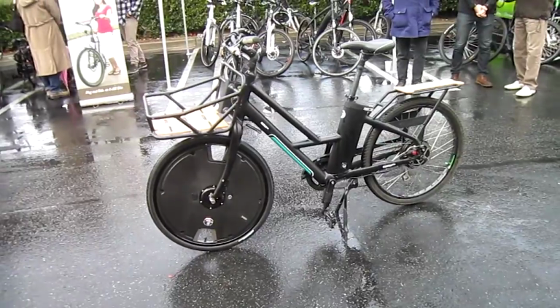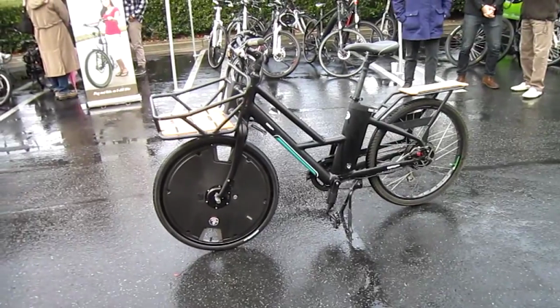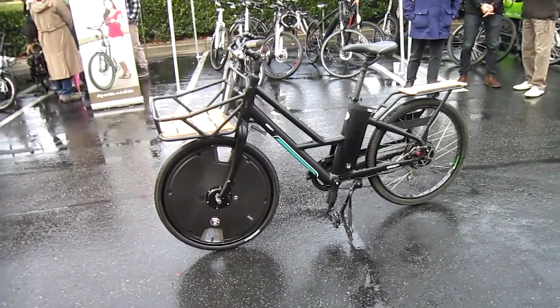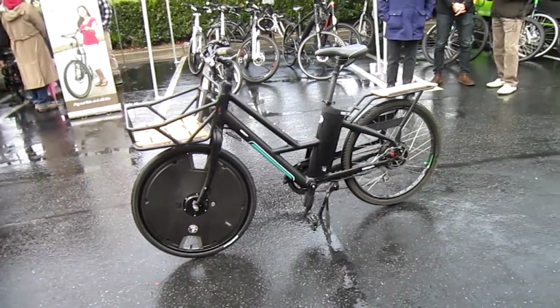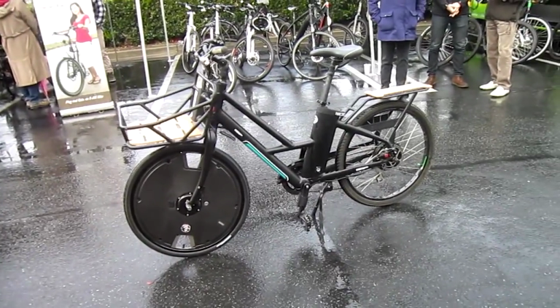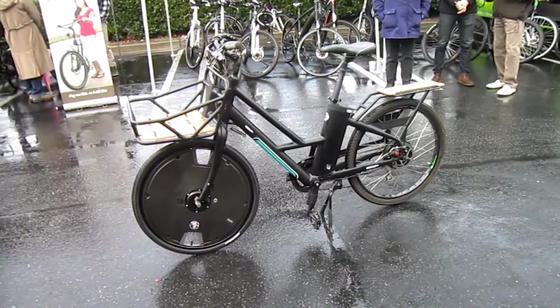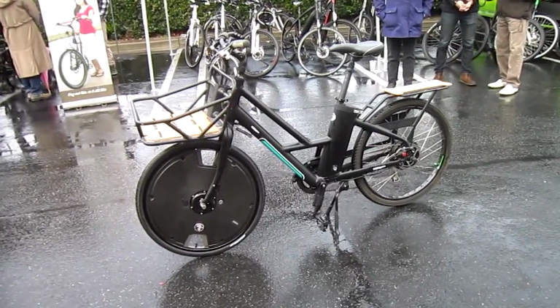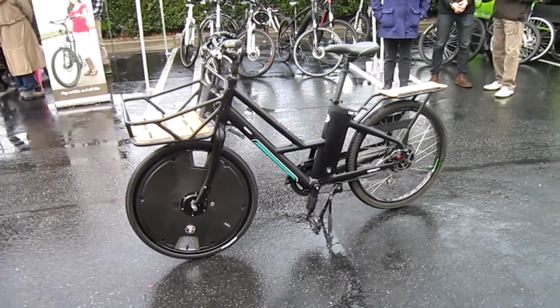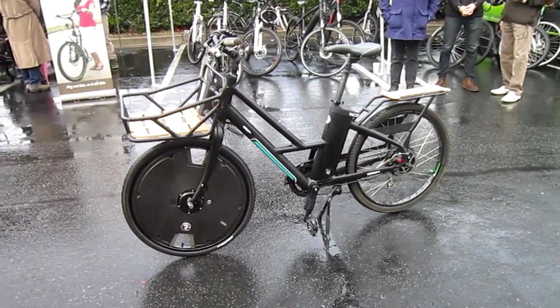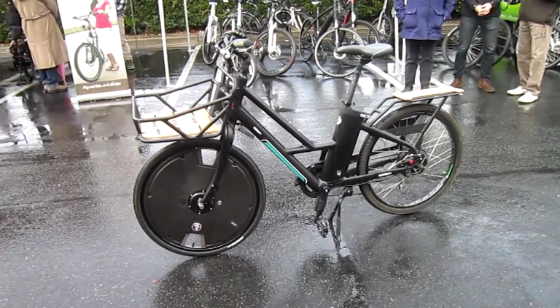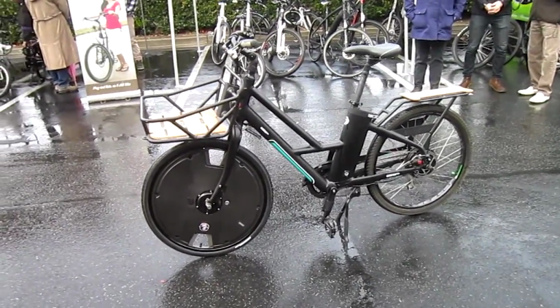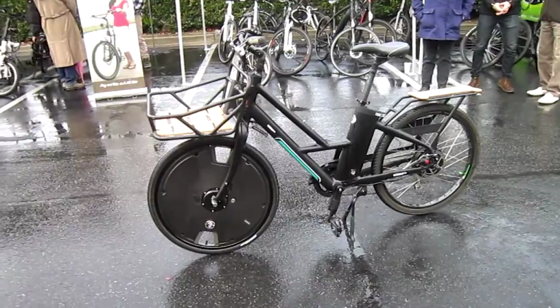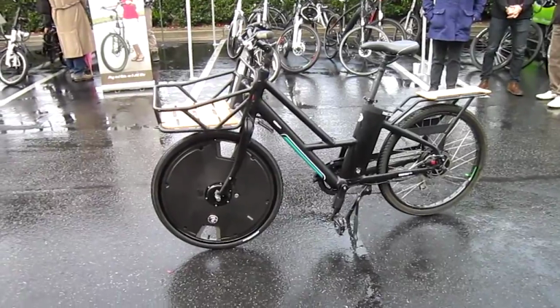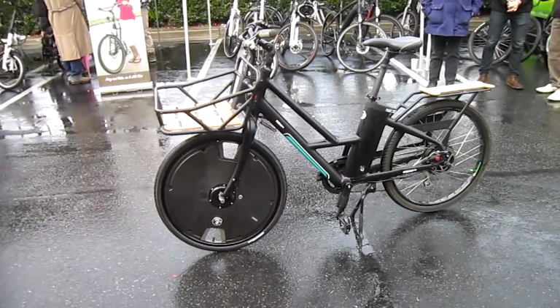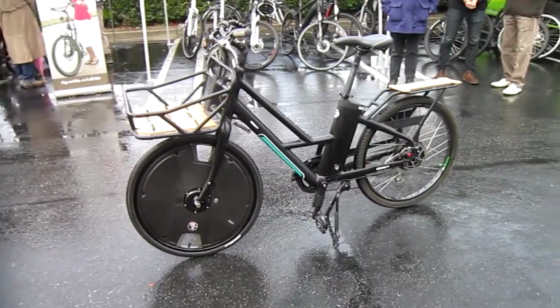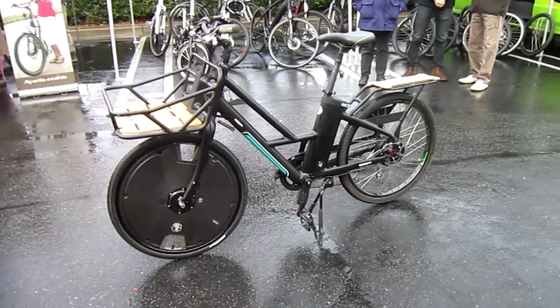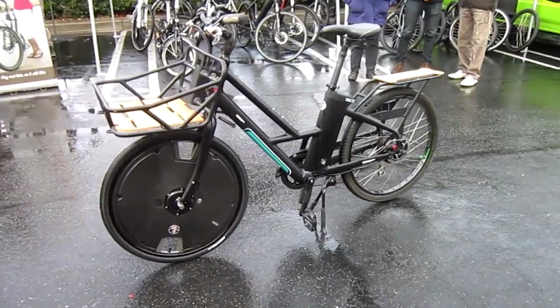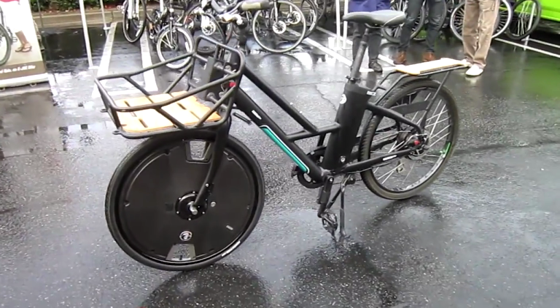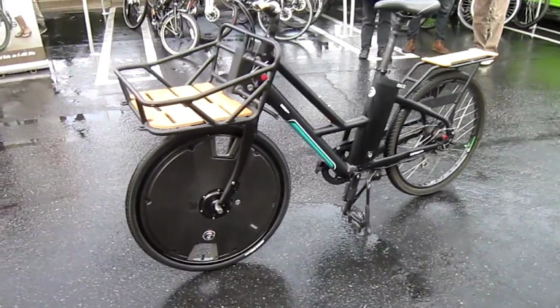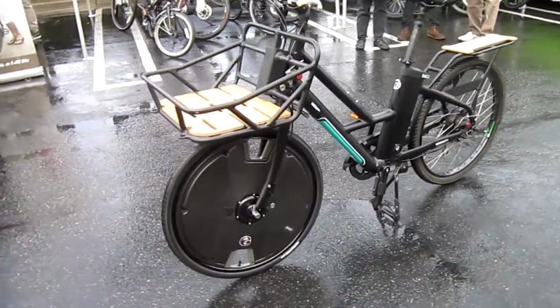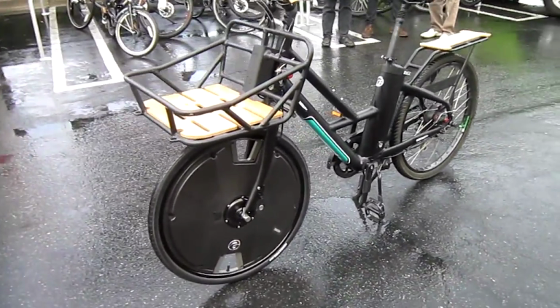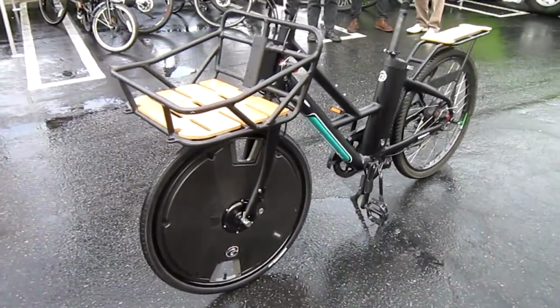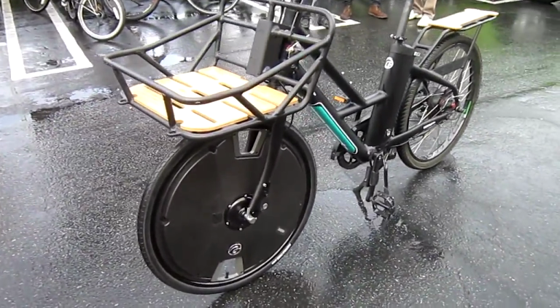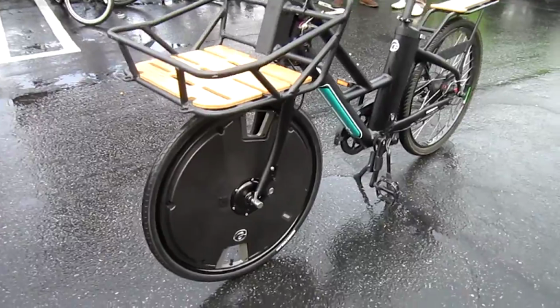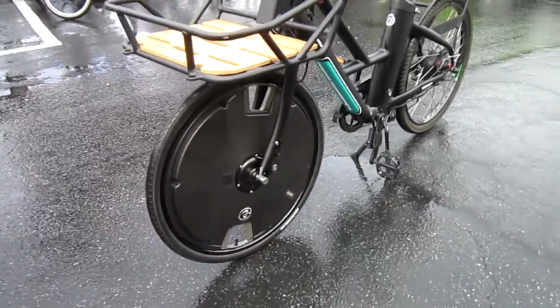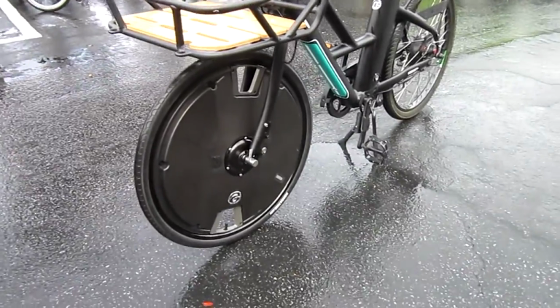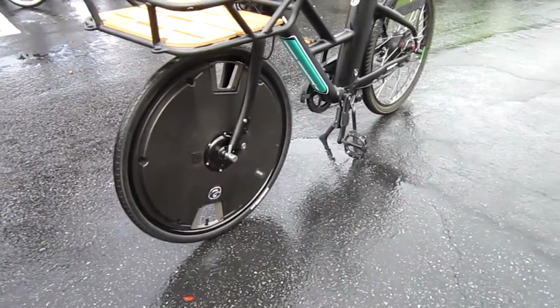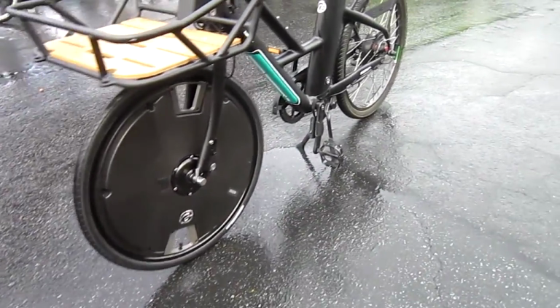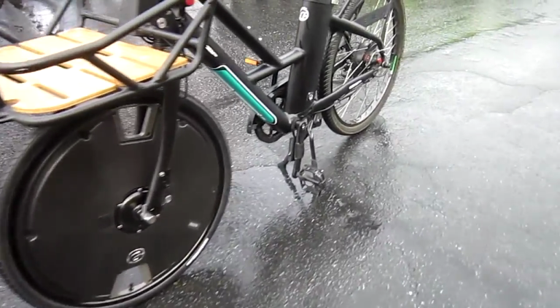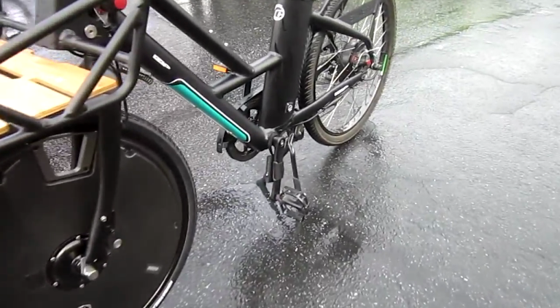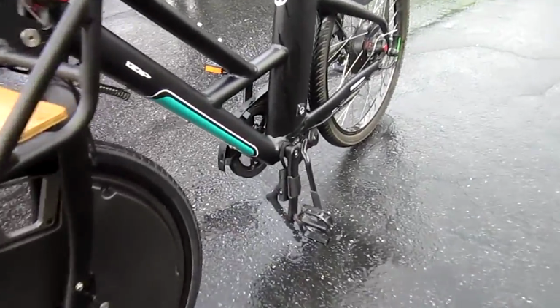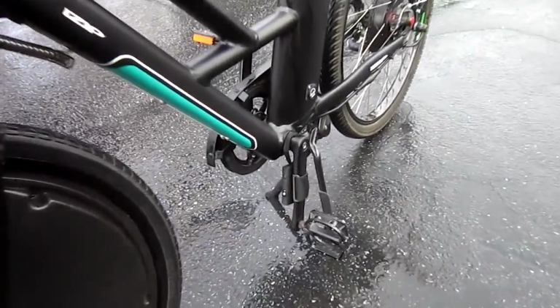I just did some riding on the Electron wheel and we are going to take this camera on a ride. The Electron wheel goes on in 30 seconds — I saw Mike do it. Everything is in the wheel except for this one little sensor that goes in the pedal.